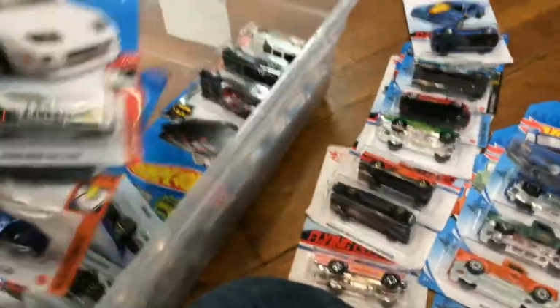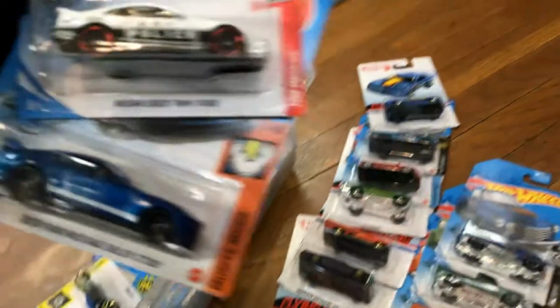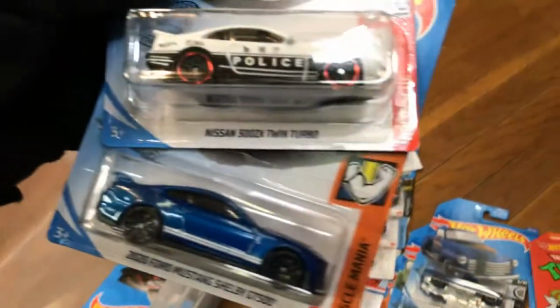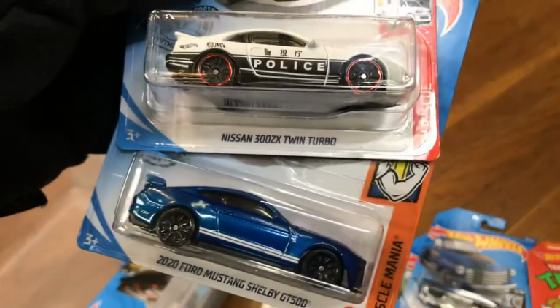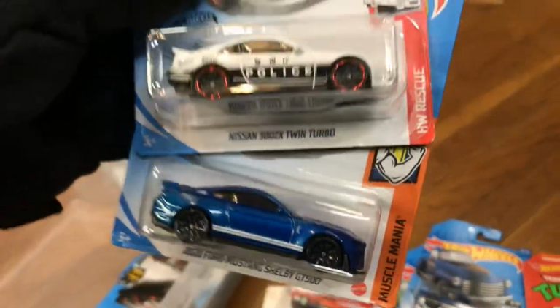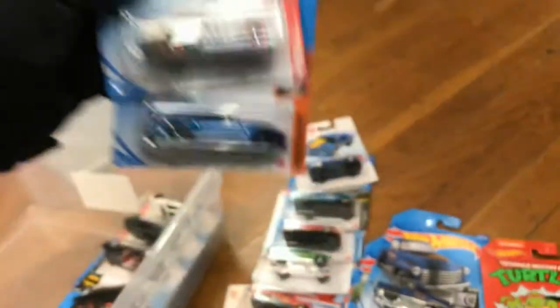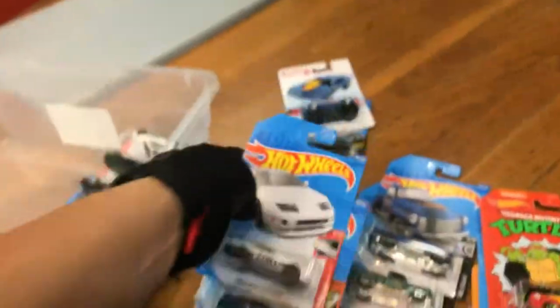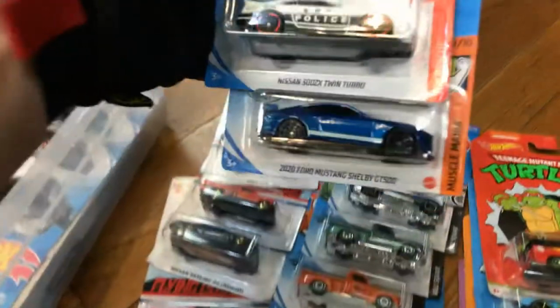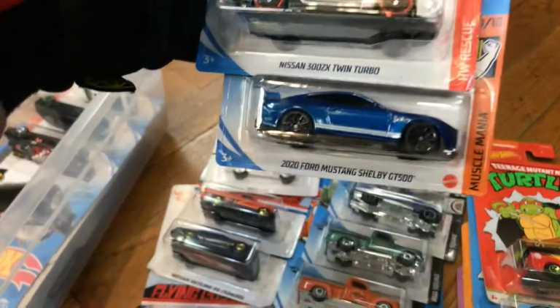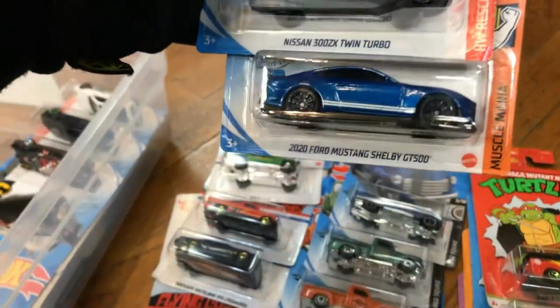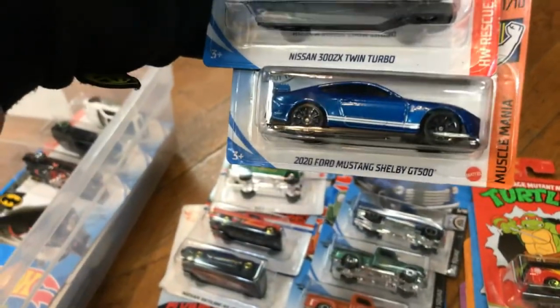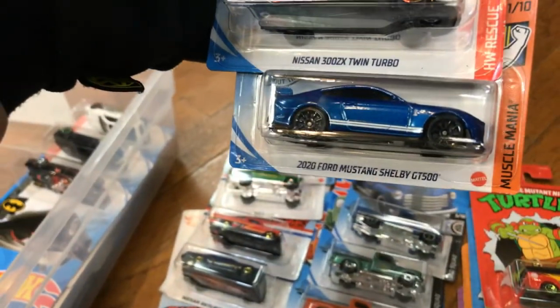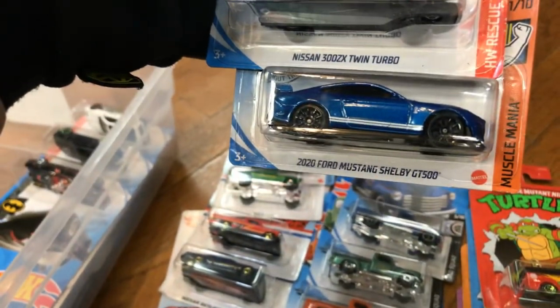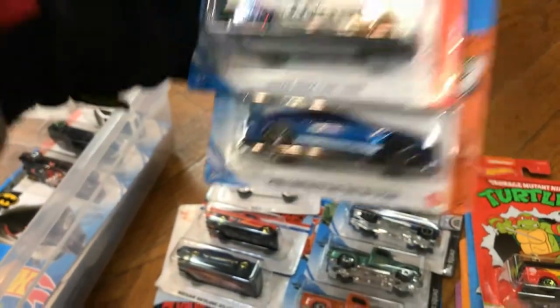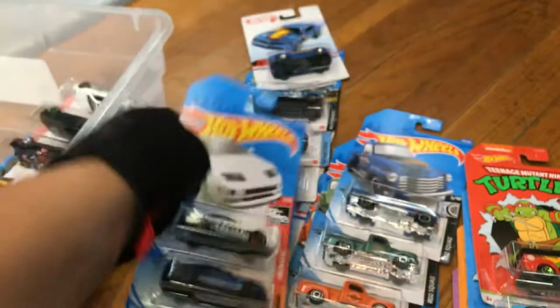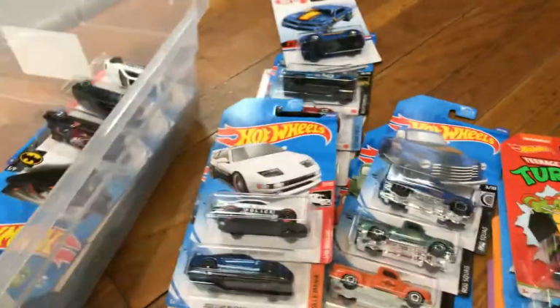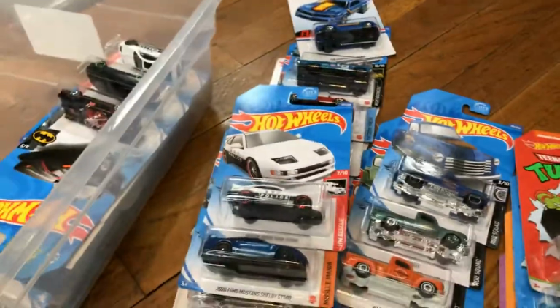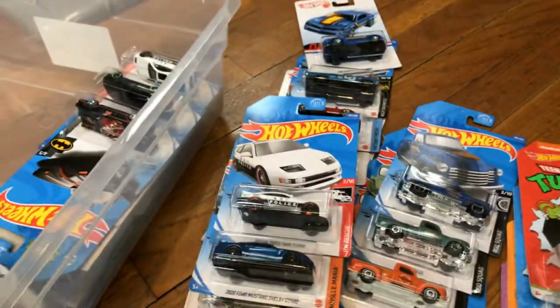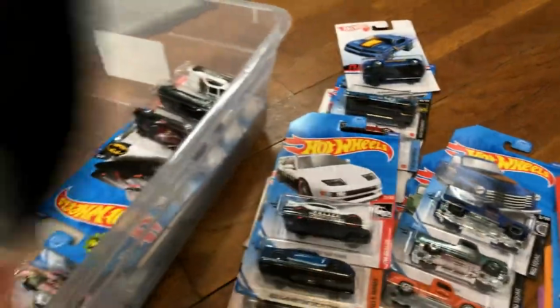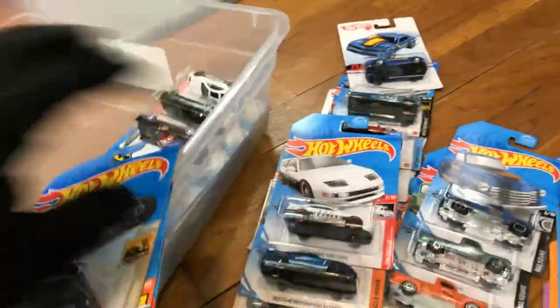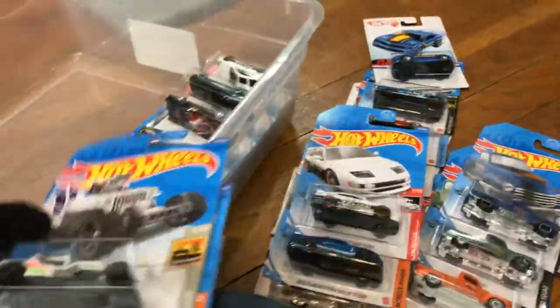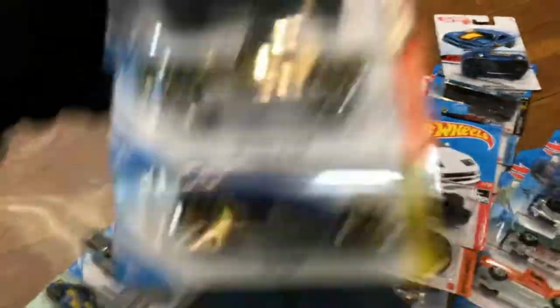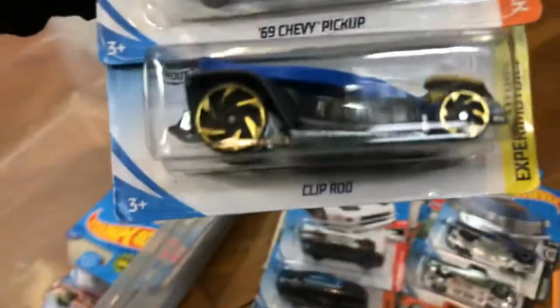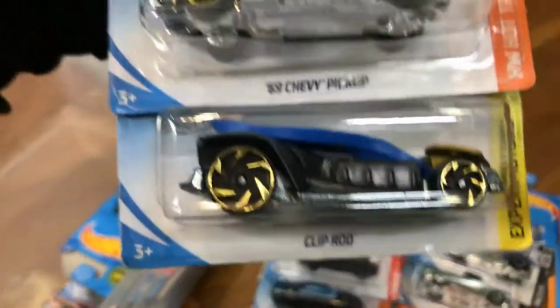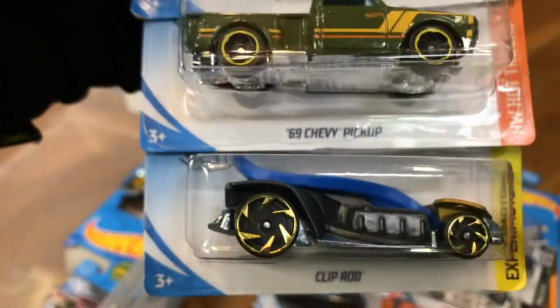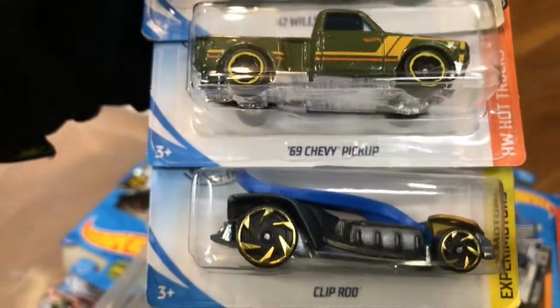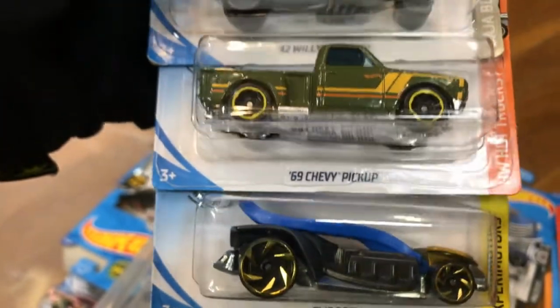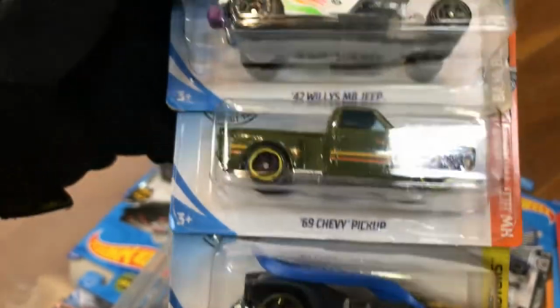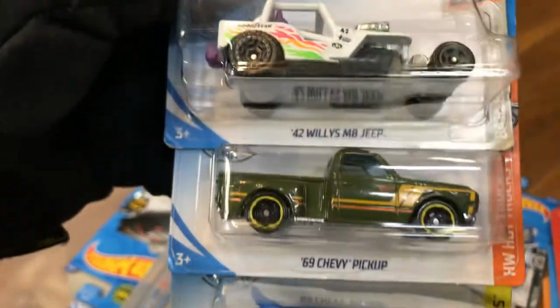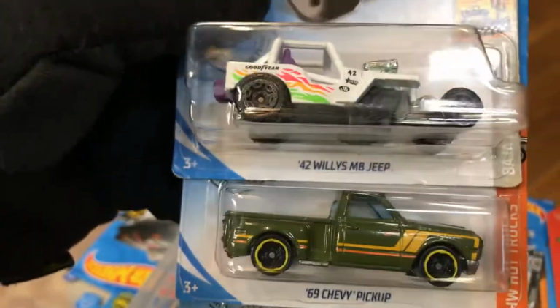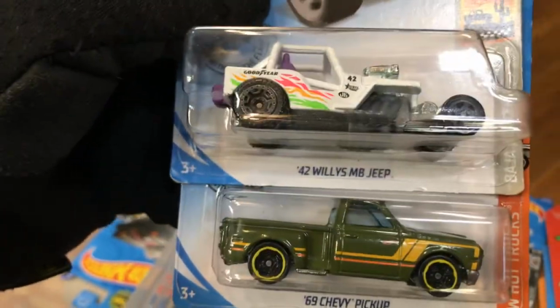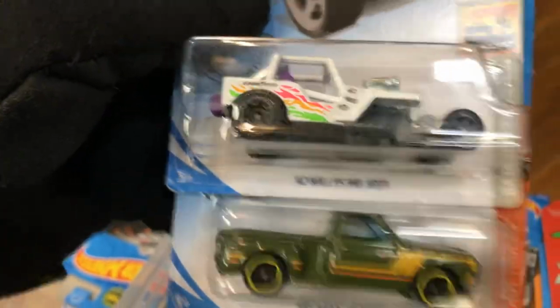The Nissan 300ZX Twin Turbo and a 2024 Mustang Shelby GT500. And another money clip, '69 Chevy pickup, '42 Willys Jeep.